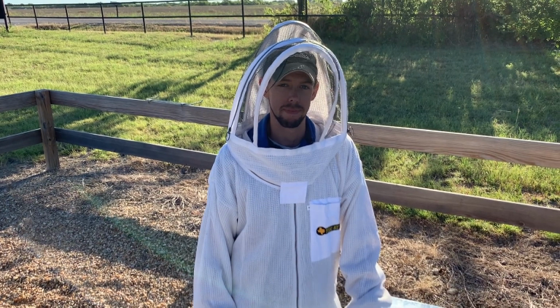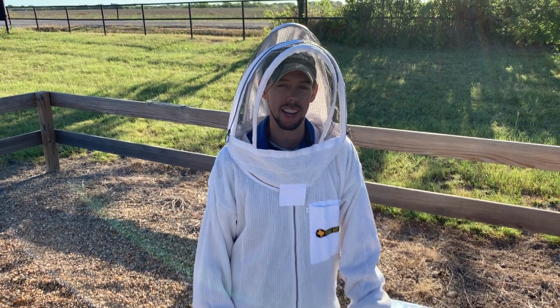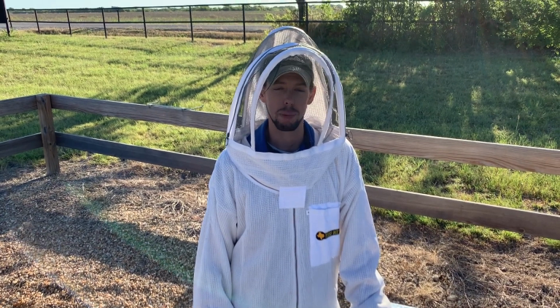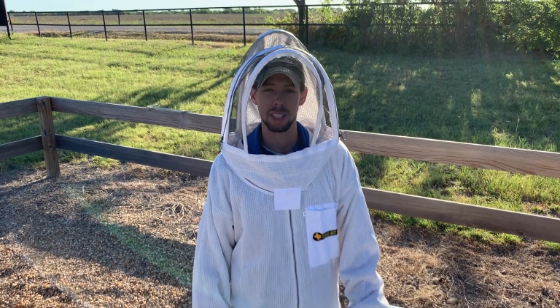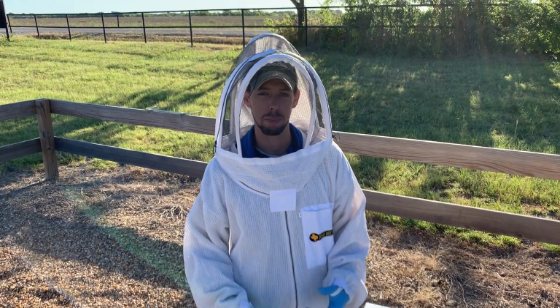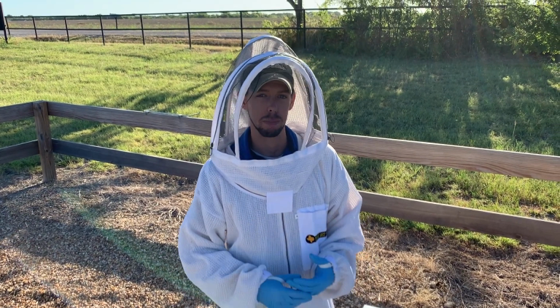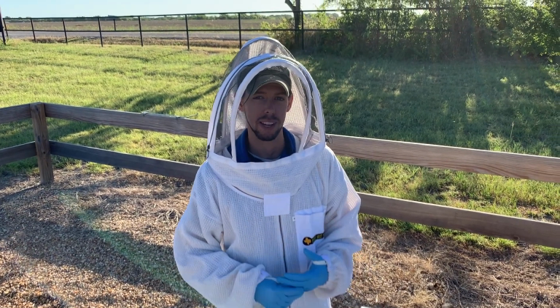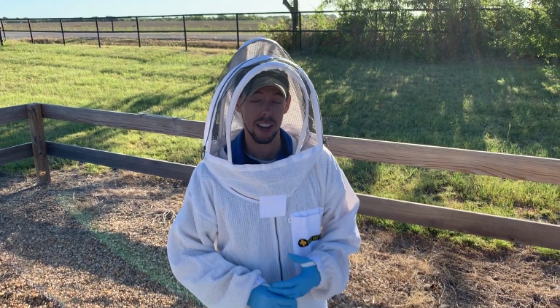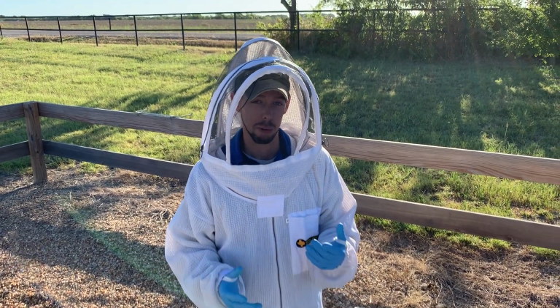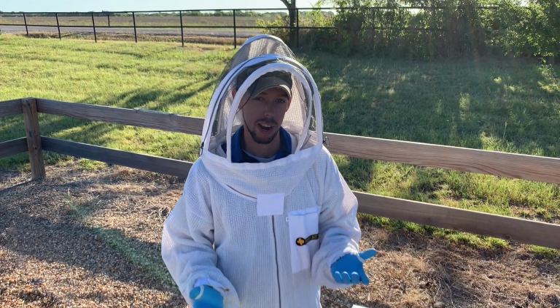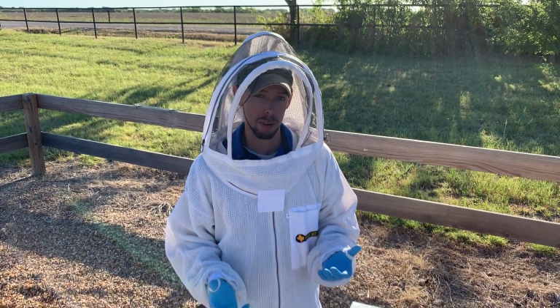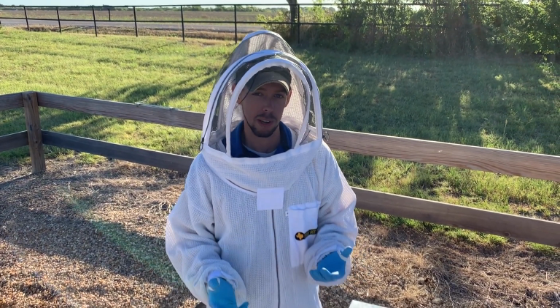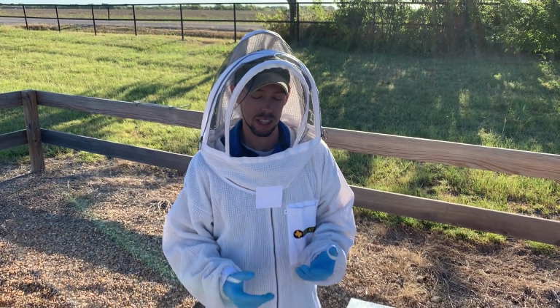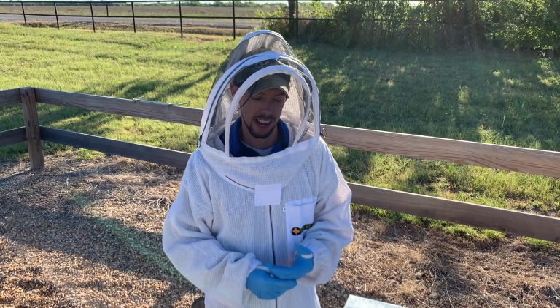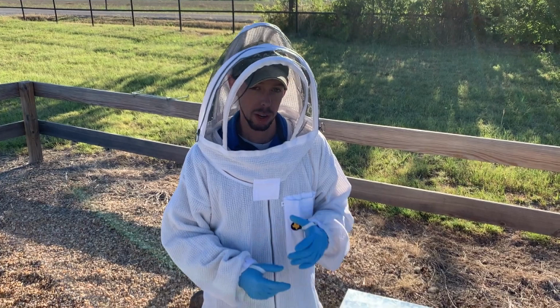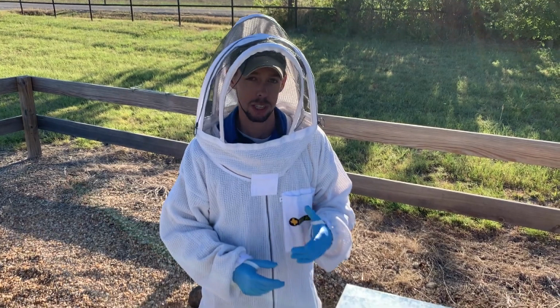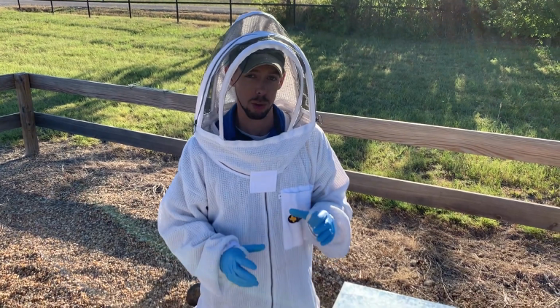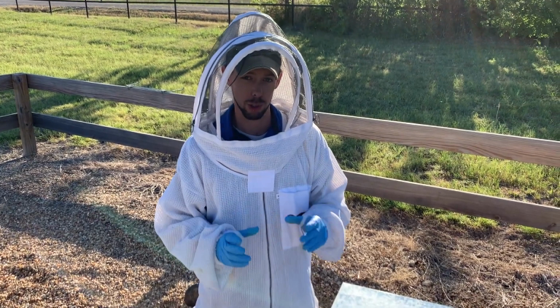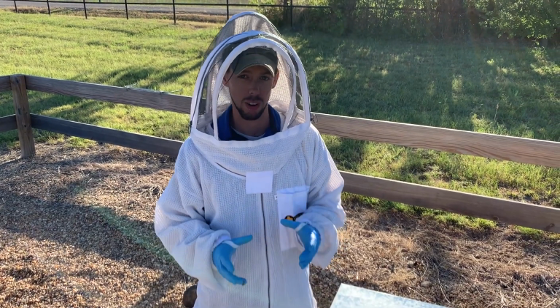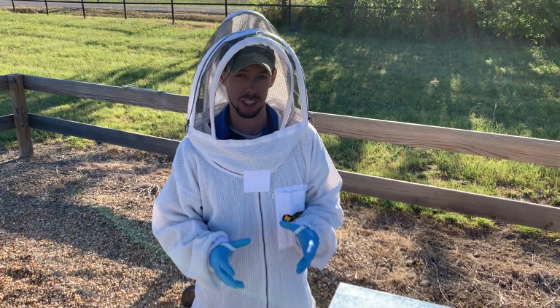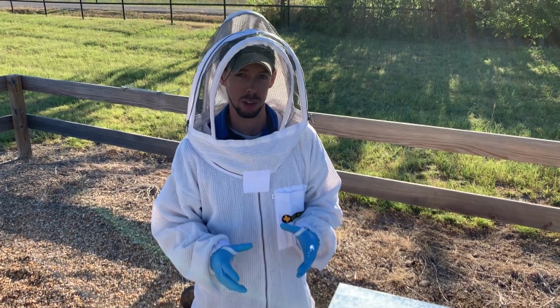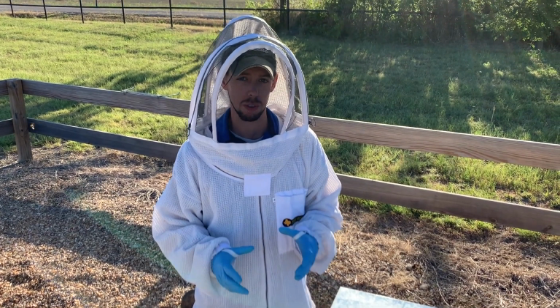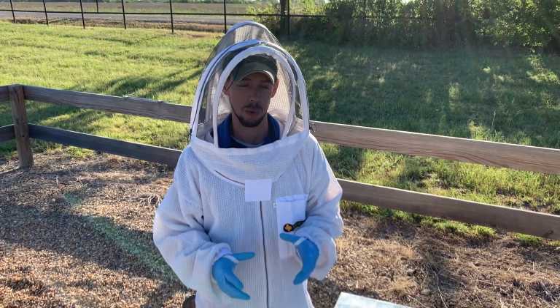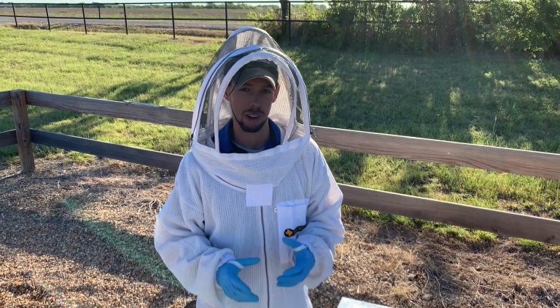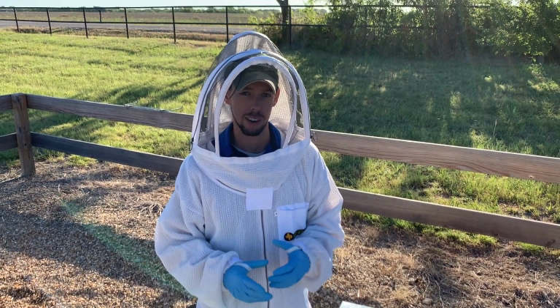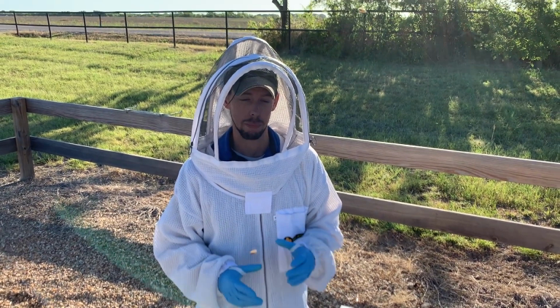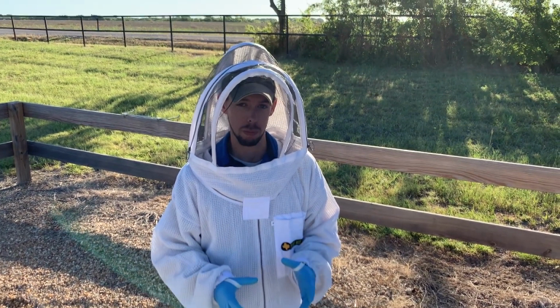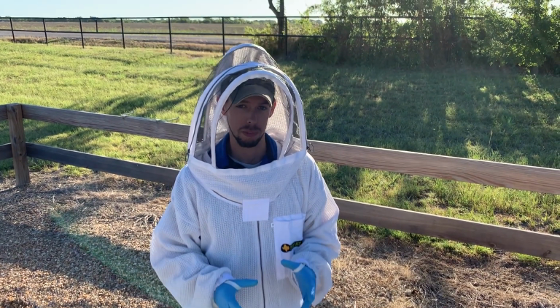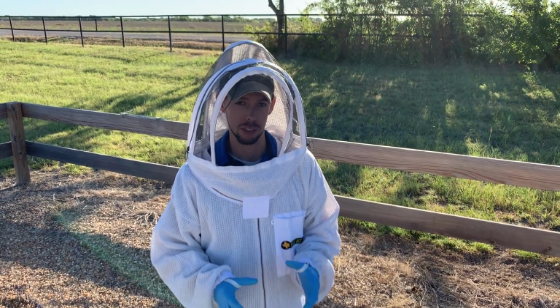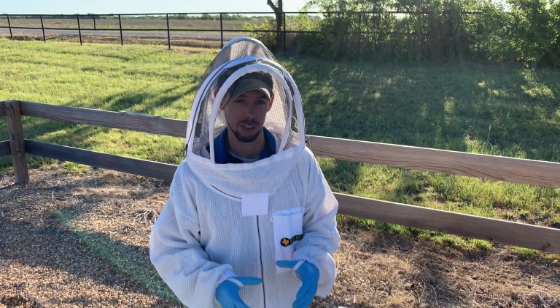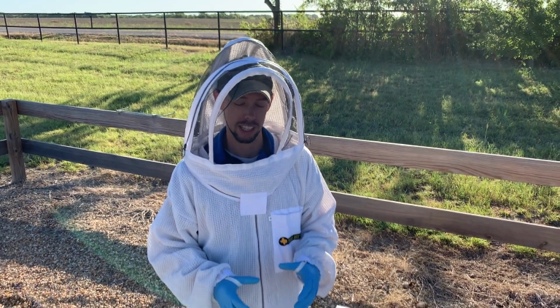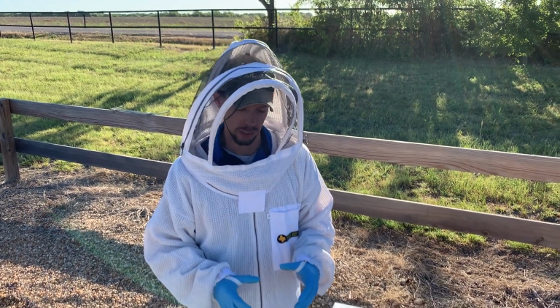Hey guys, Blake with Texas Bee Supply here. So we were out in our apiary today and we noticed some little sugar ants all over one of our Boardman feeders that fit on the entrance.